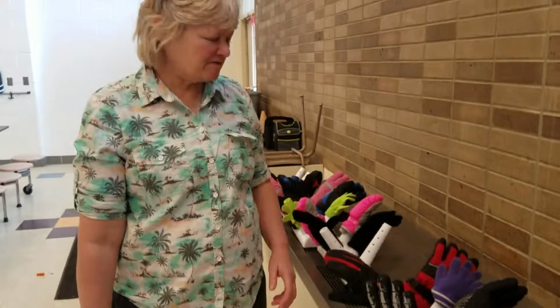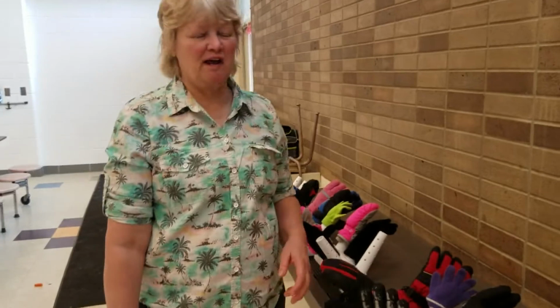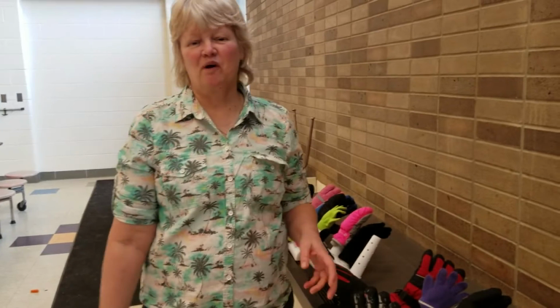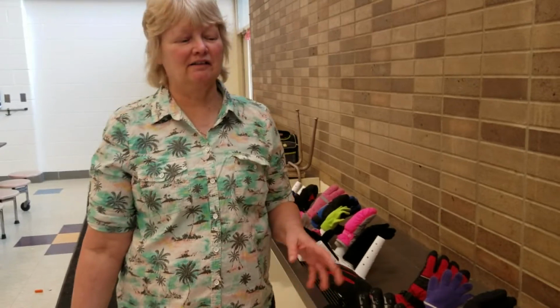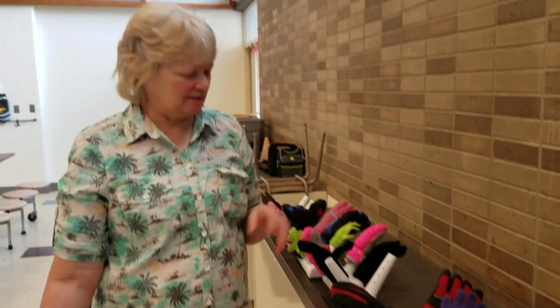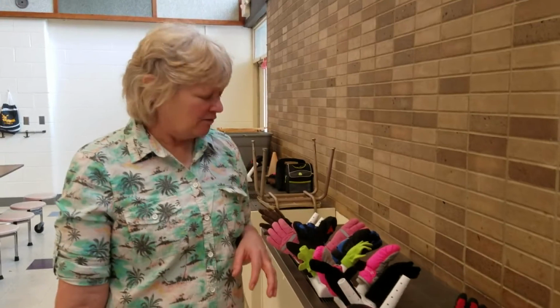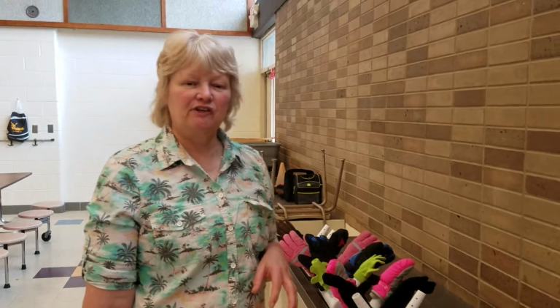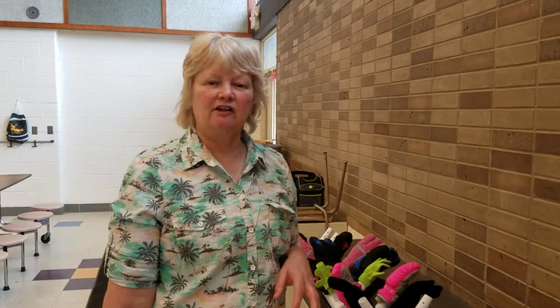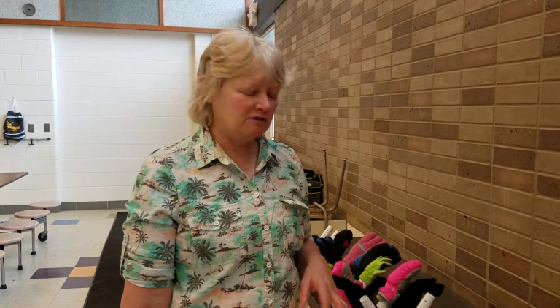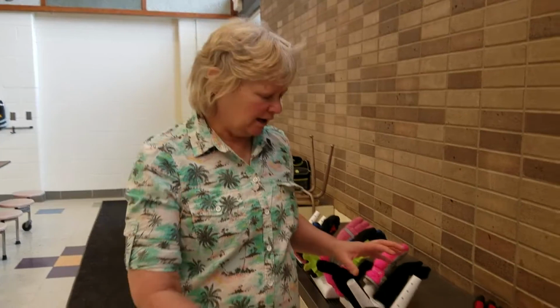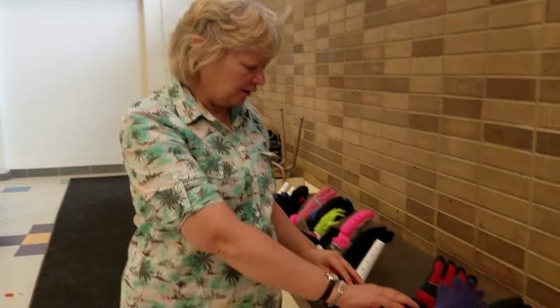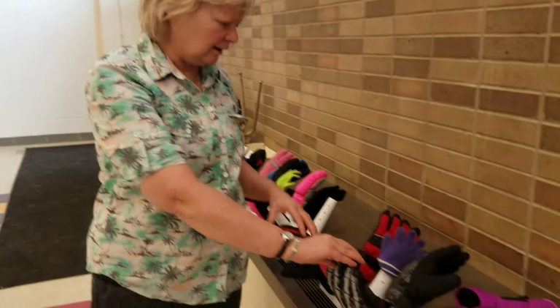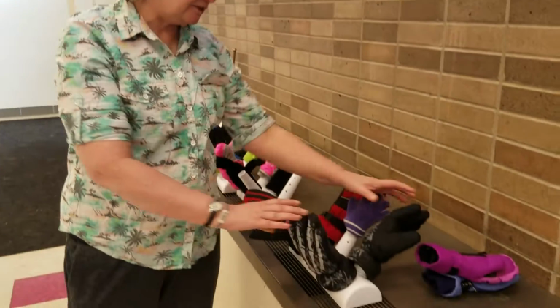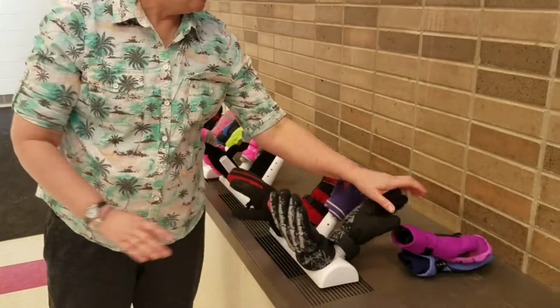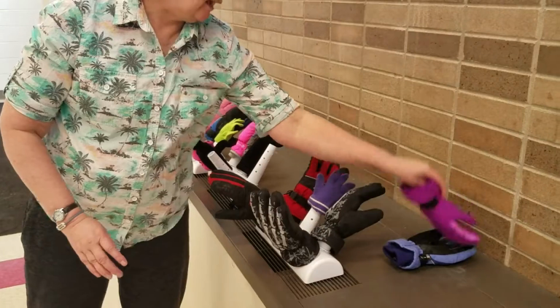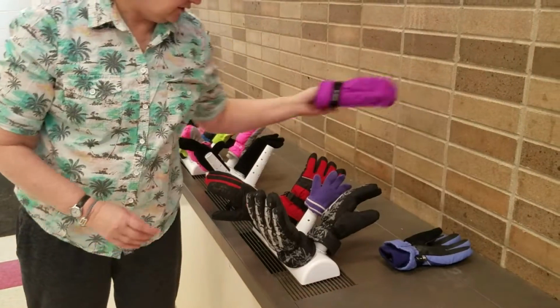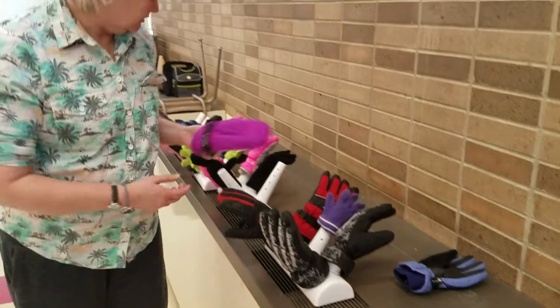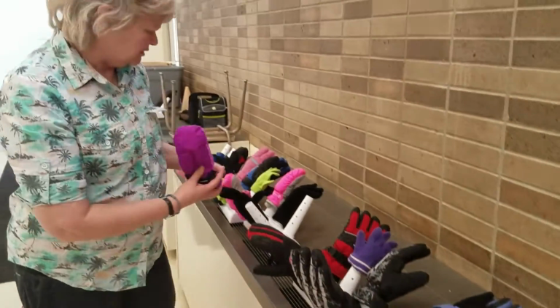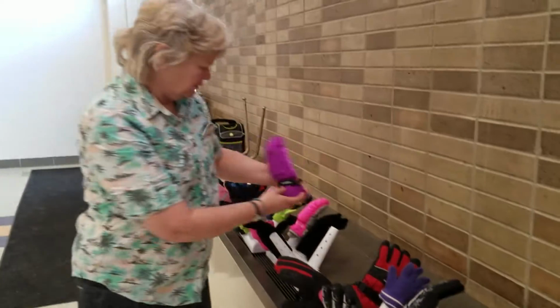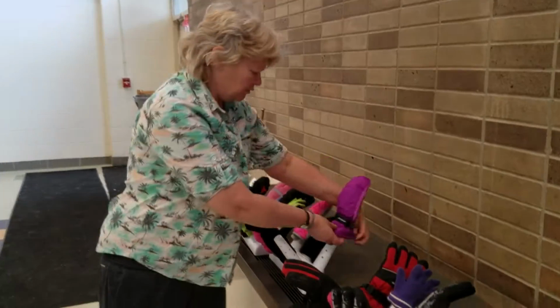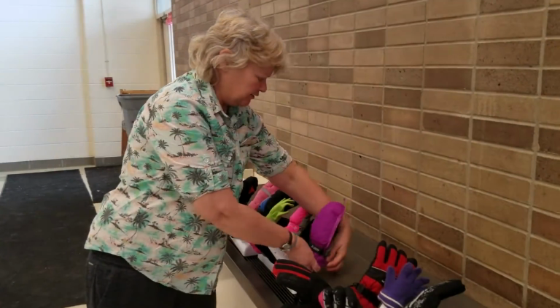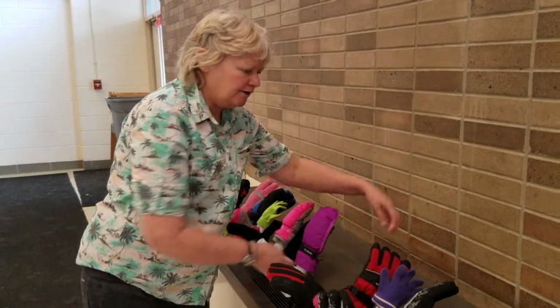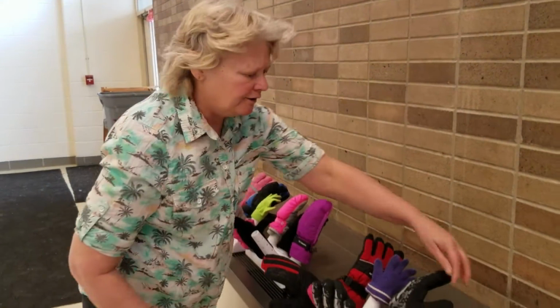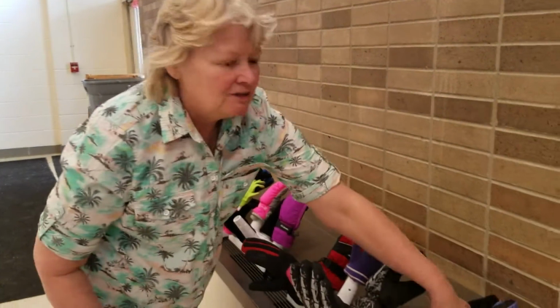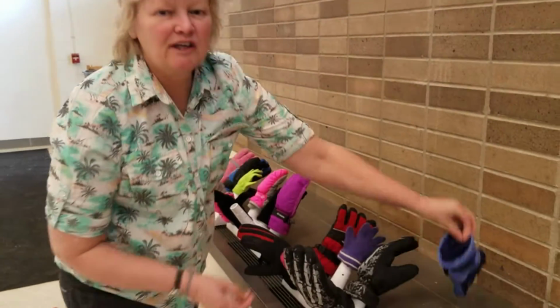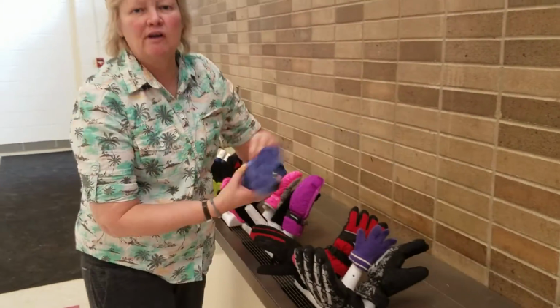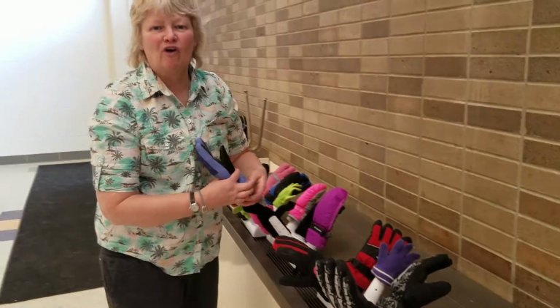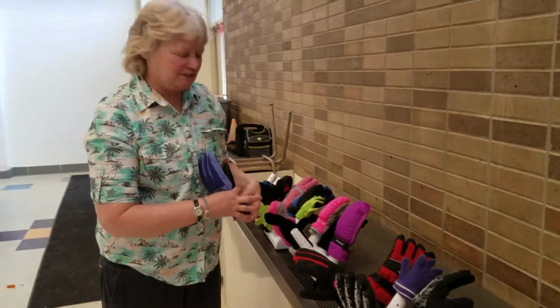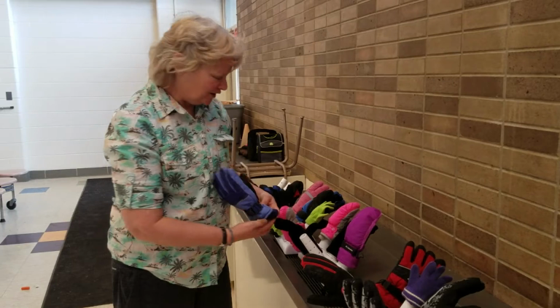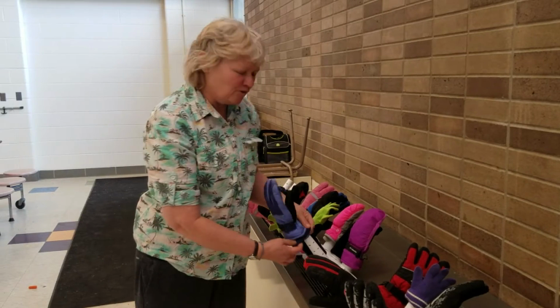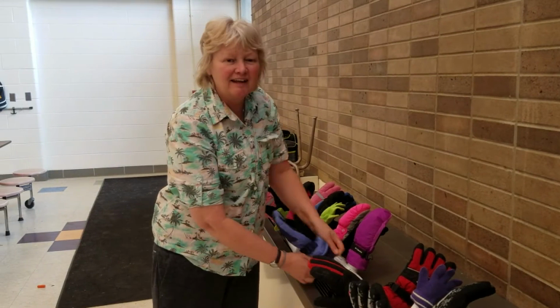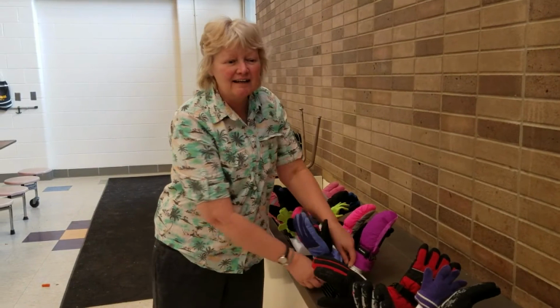We have a way of forgetting their gloves, so we have donated gloves and at the end of the day we take them and put them on the dryer here. So the next morning they're all set and ready to go for the next day.